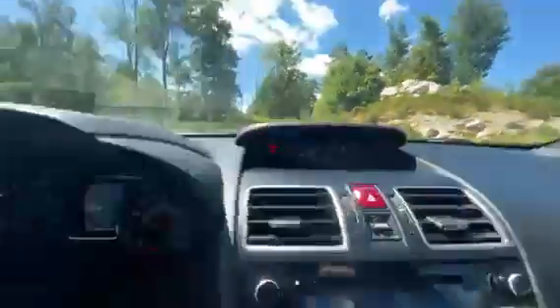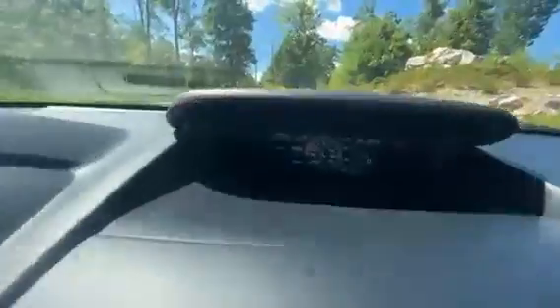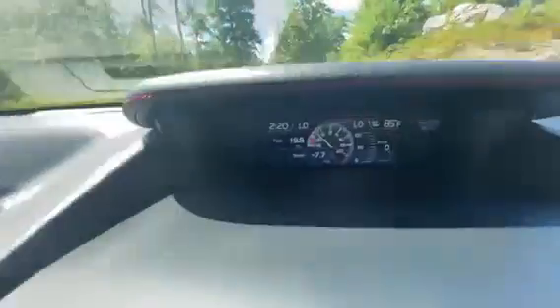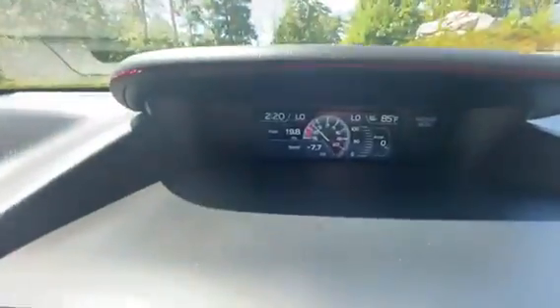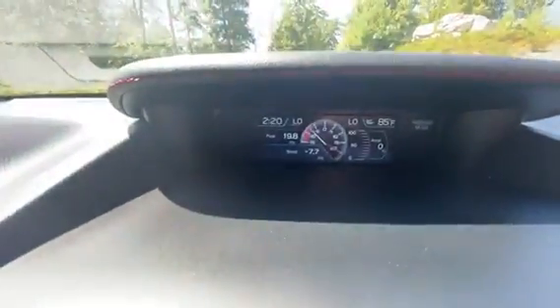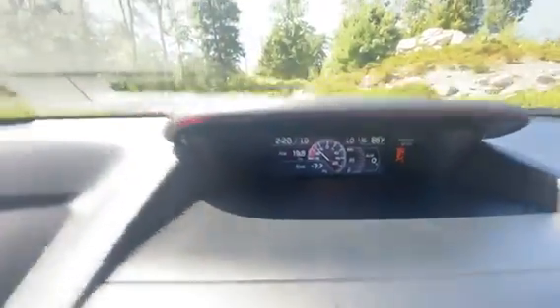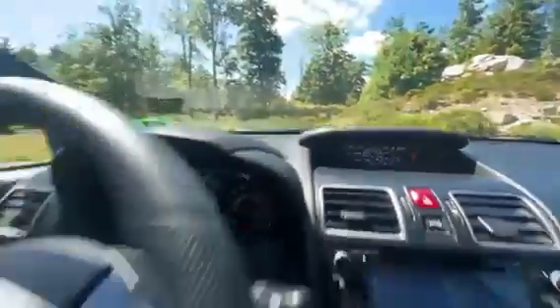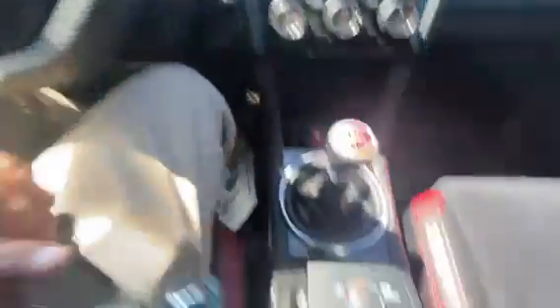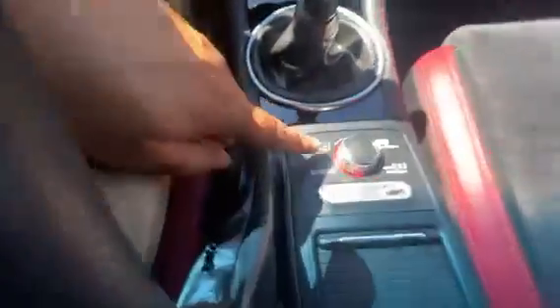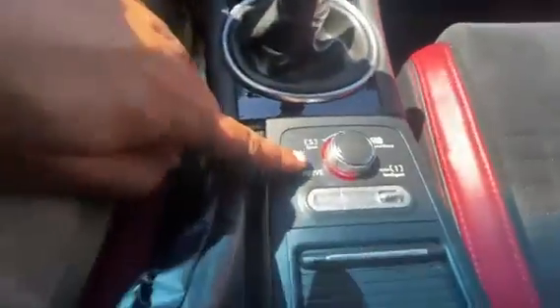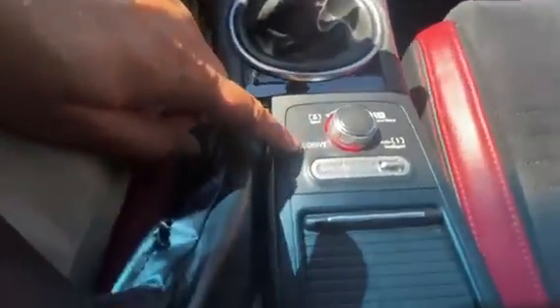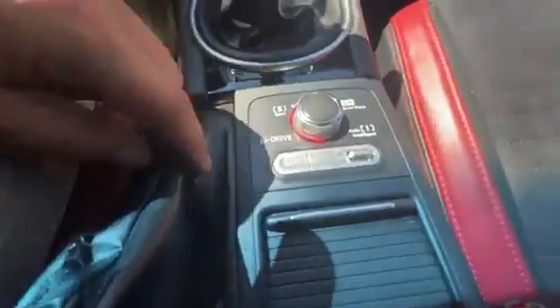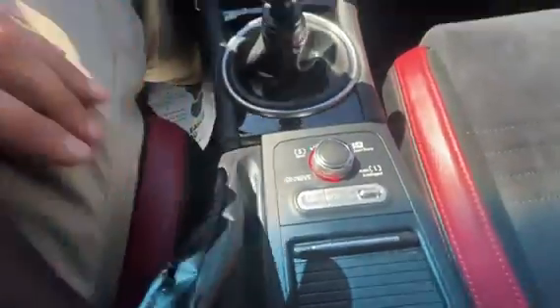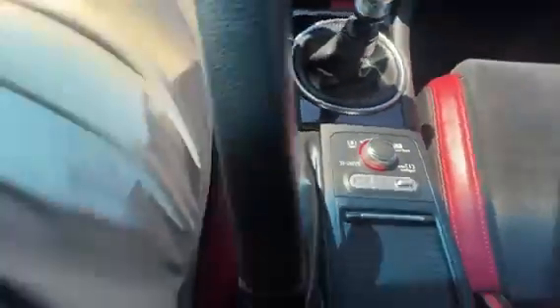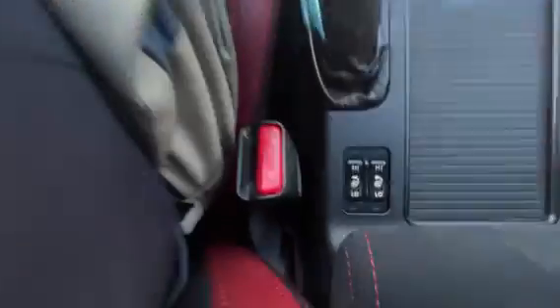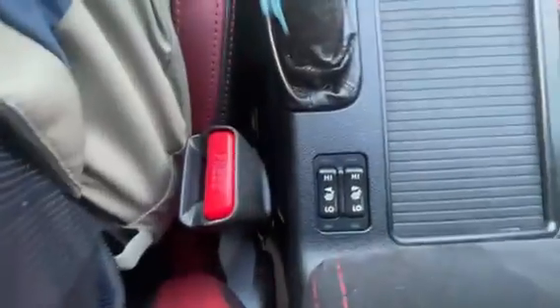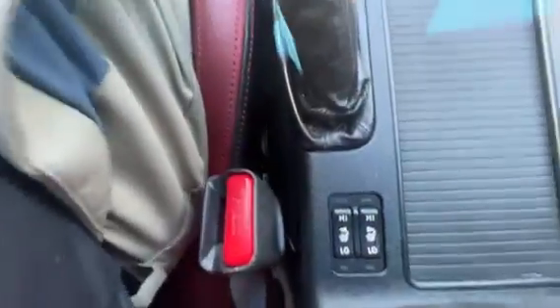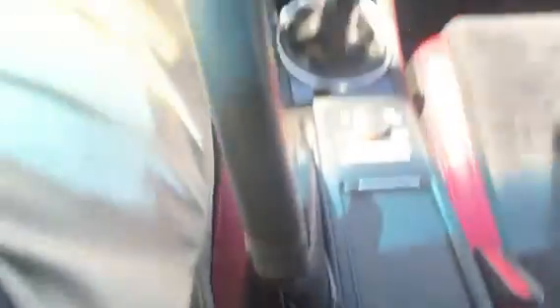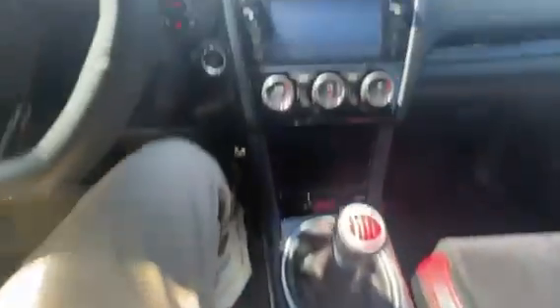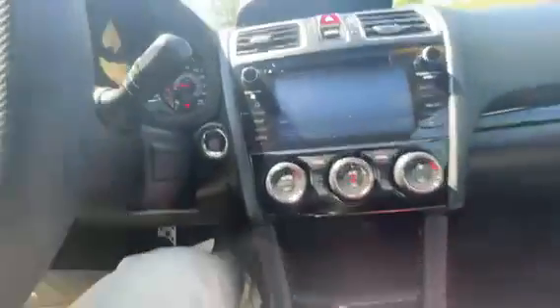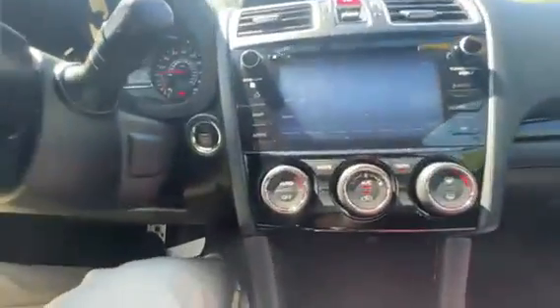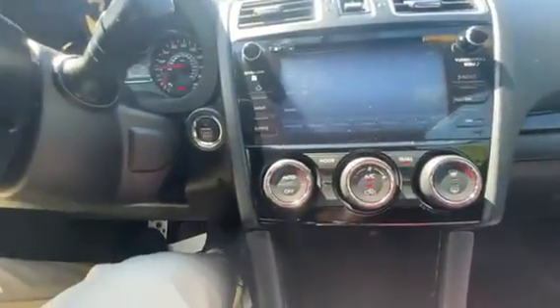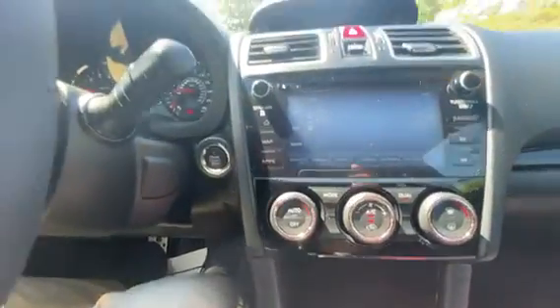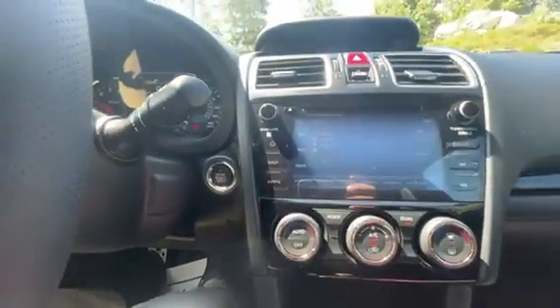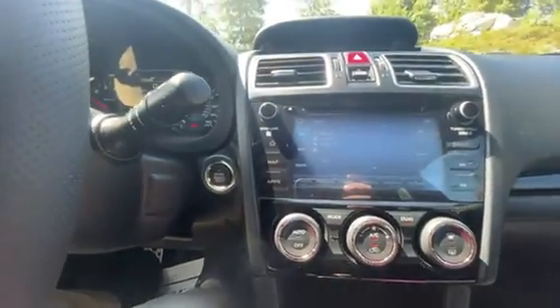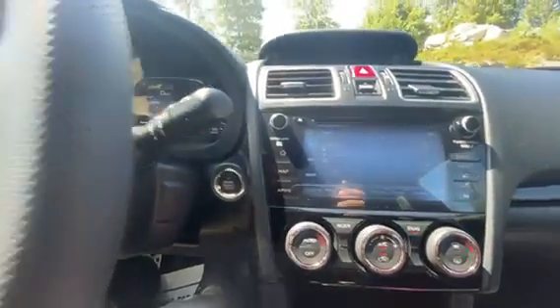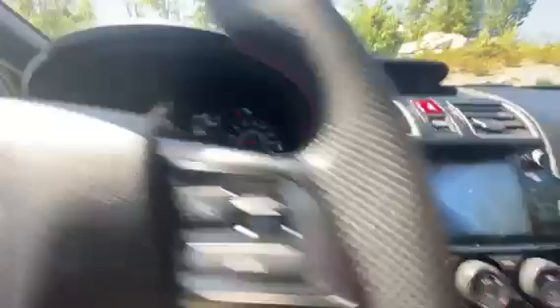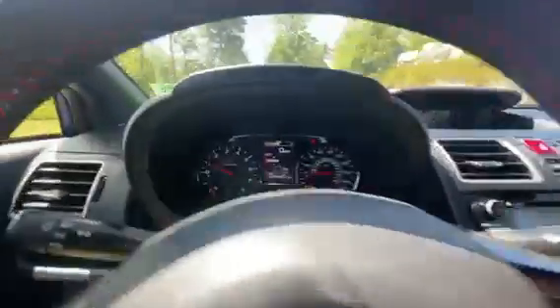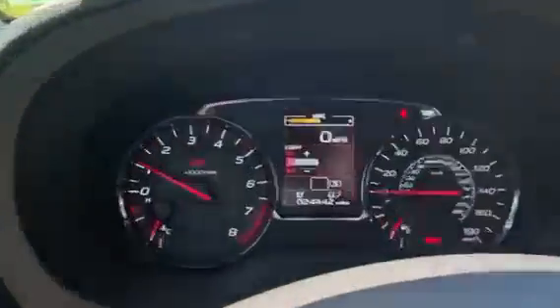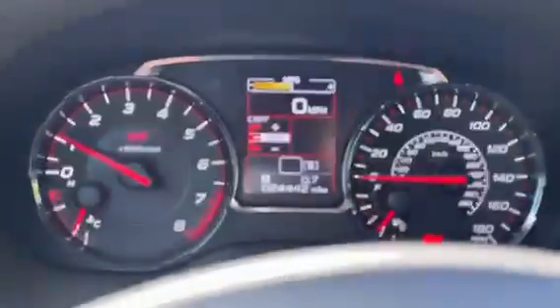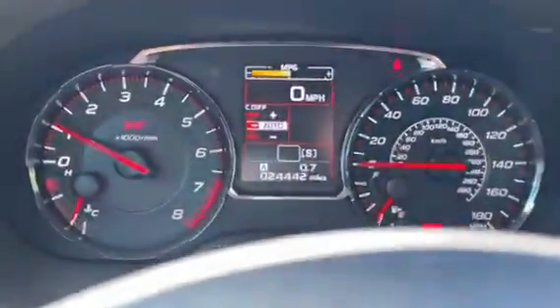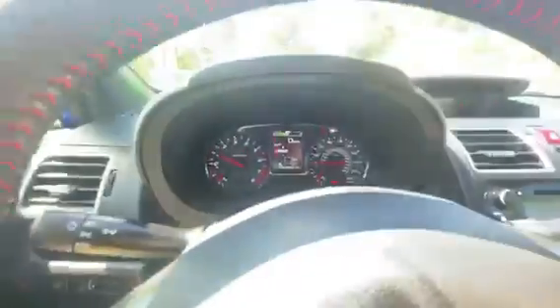Up top you've got all your turbo pressure gauges — you can see how the car is going to drive. You have your heated seats, climate control, and your Bluetooth radio. Only 24,000 miles on here.